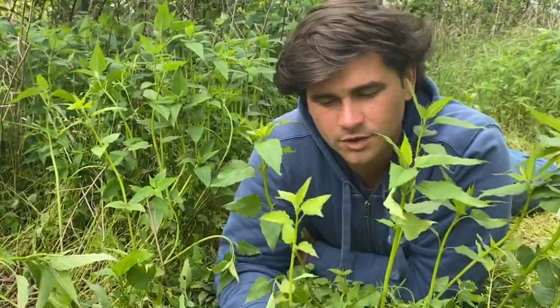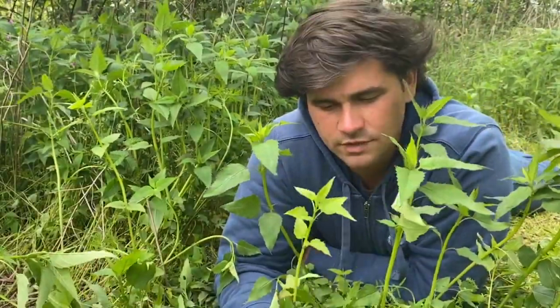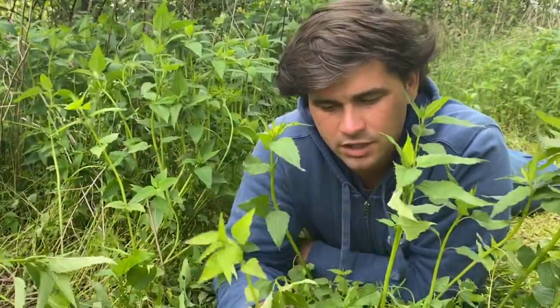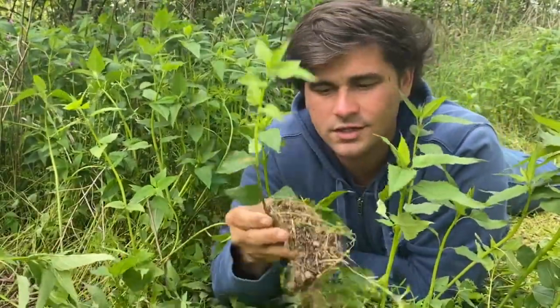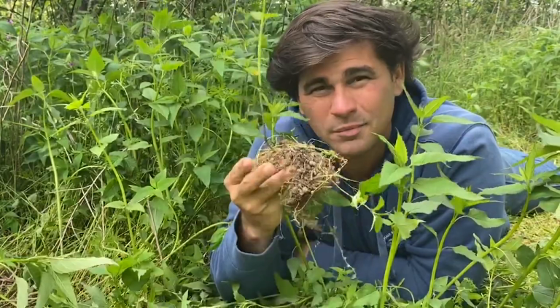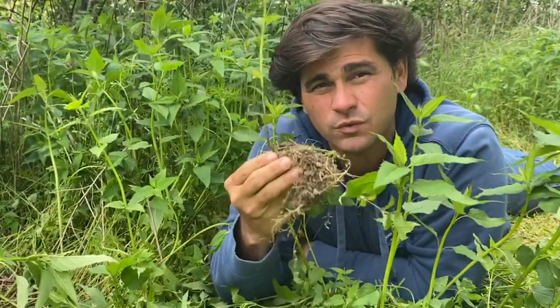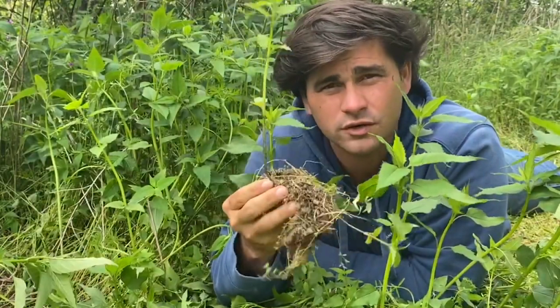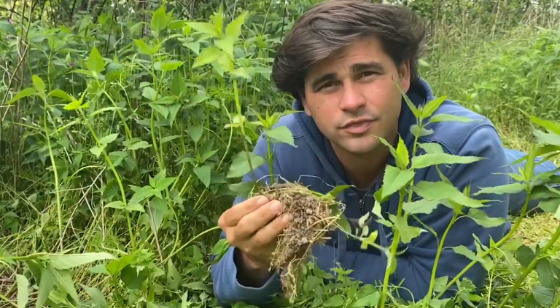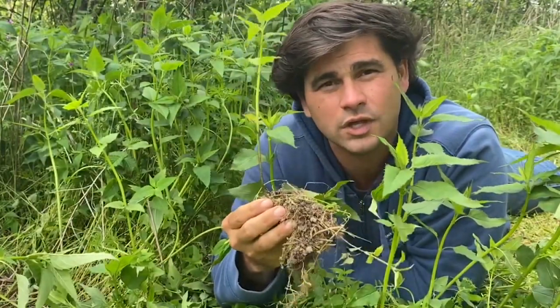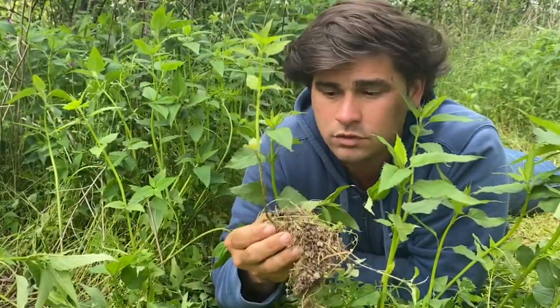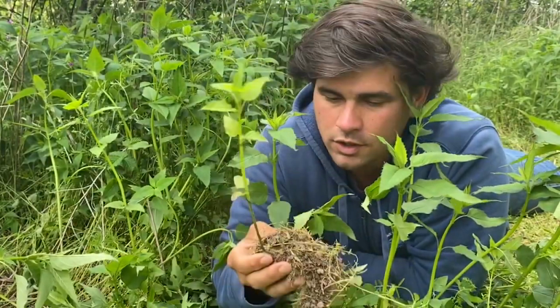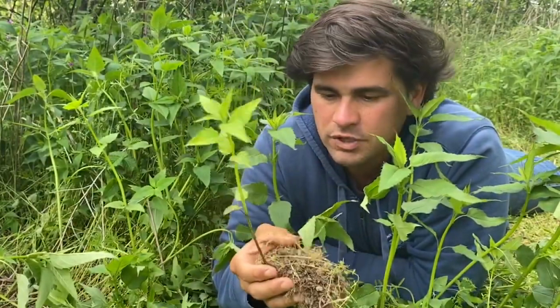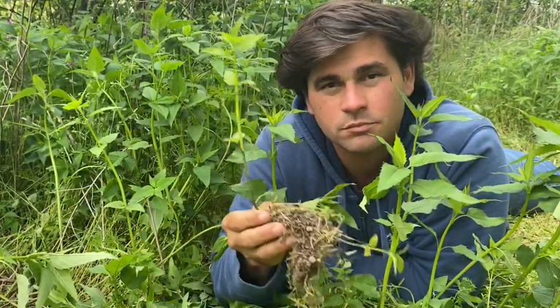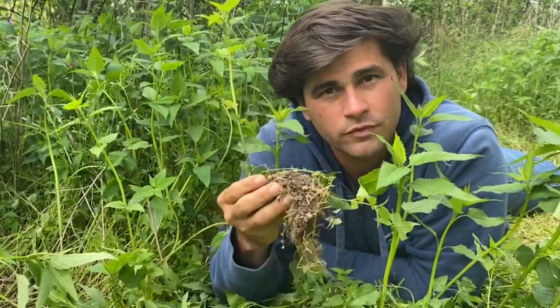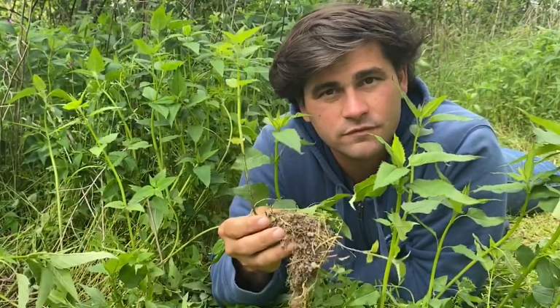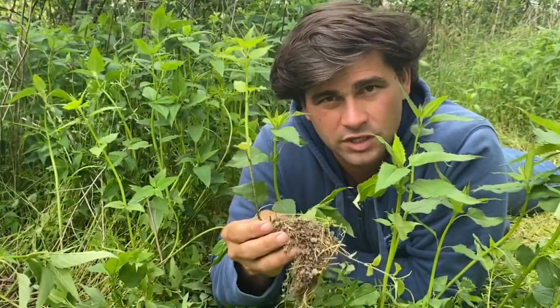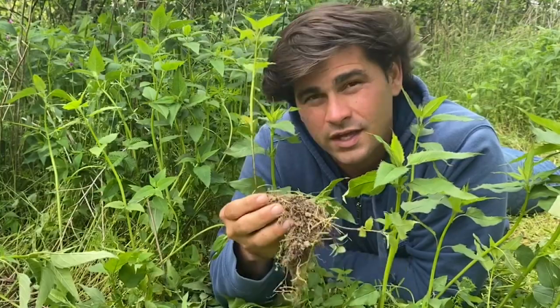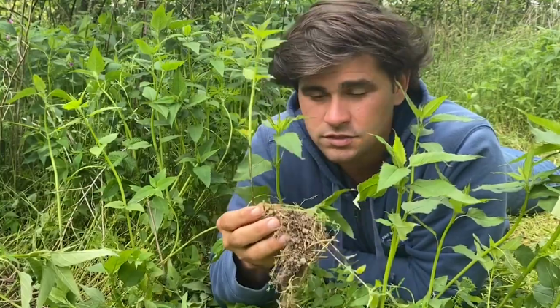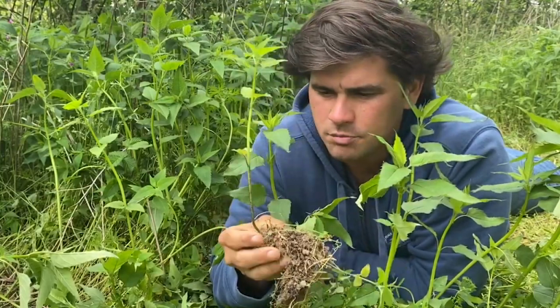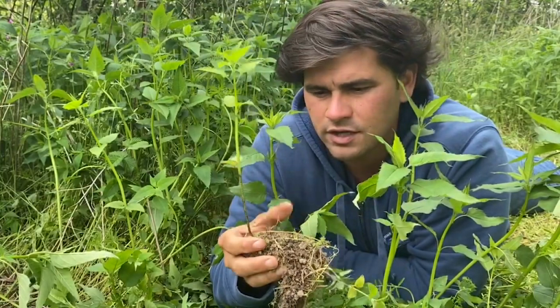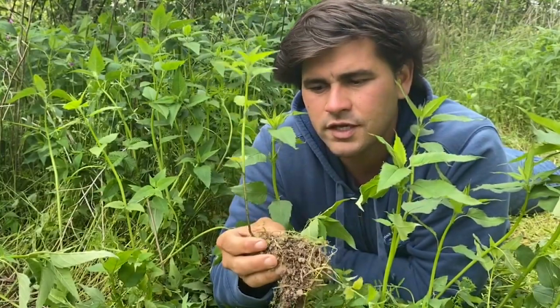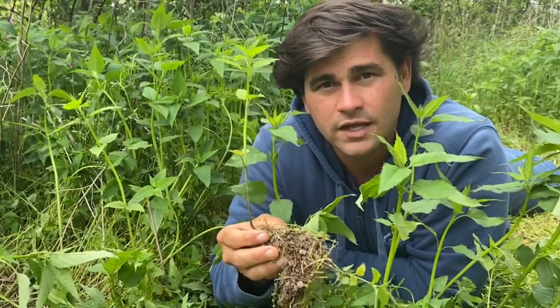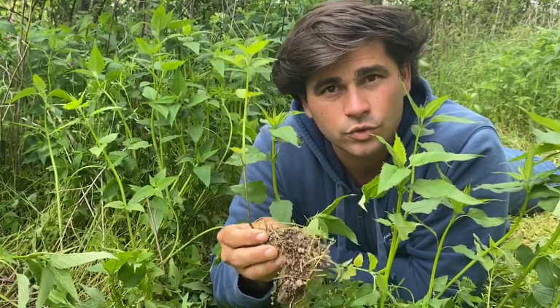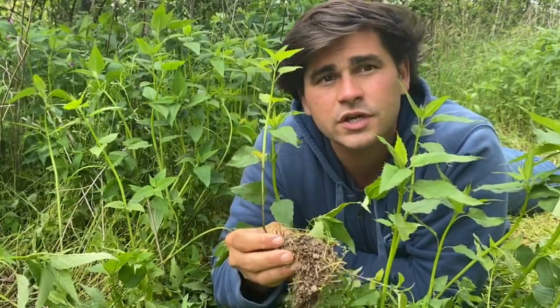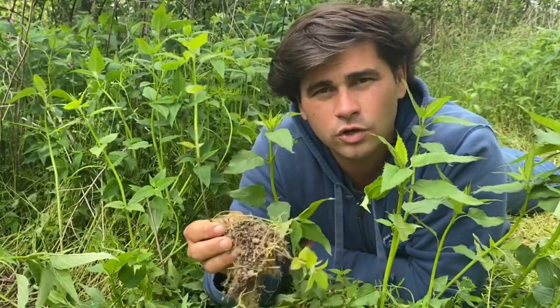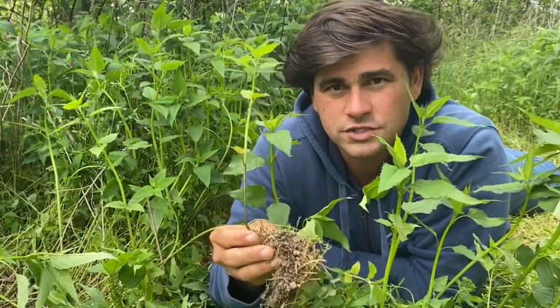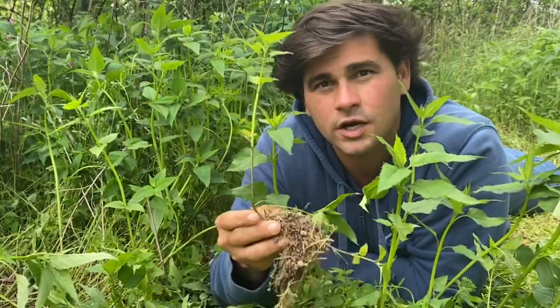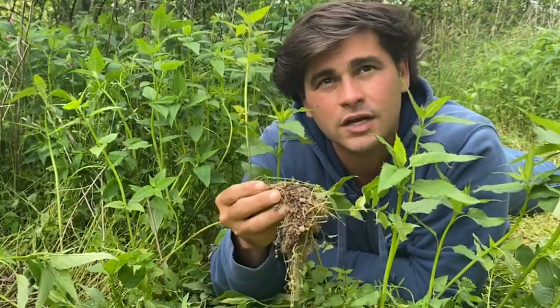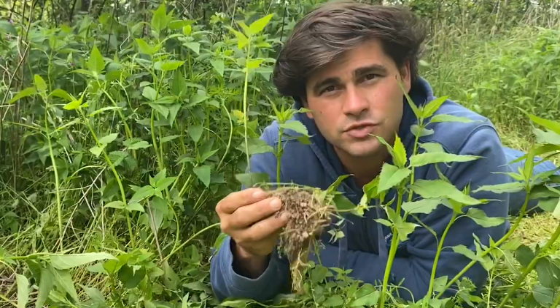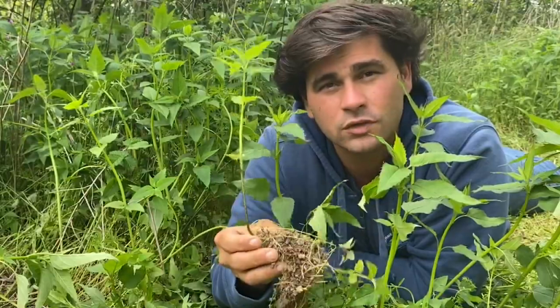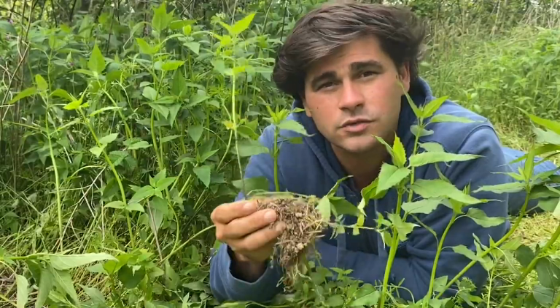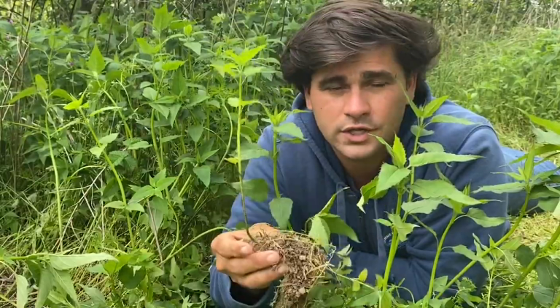One of the ways that bee balm is helping save the bay is happening down here at the root level. Bee balm is a member of the mint family, and as such it puts out a thick mat of roots in all directions that help lock up the soil and nutrients.